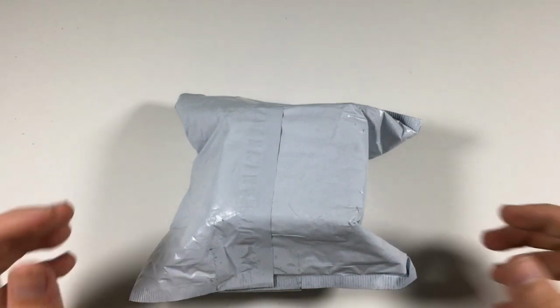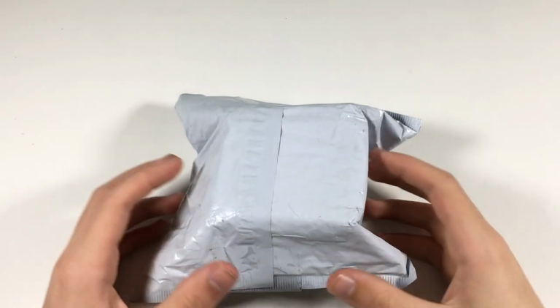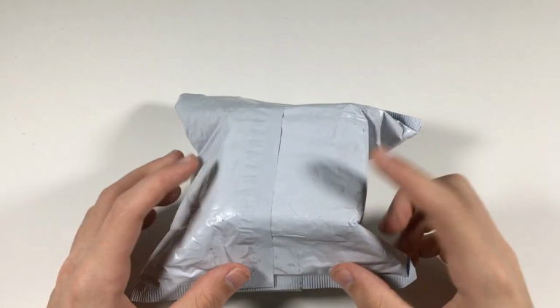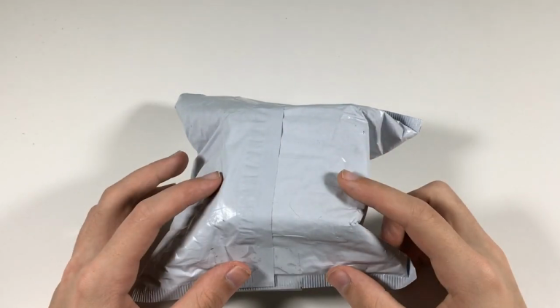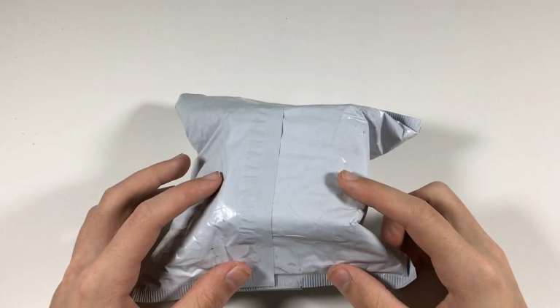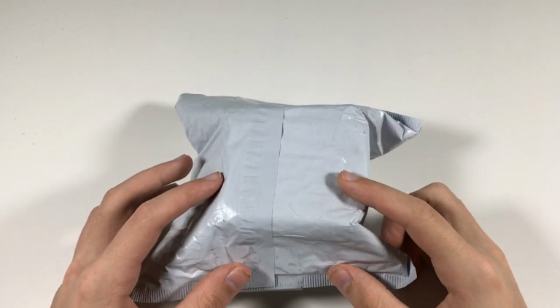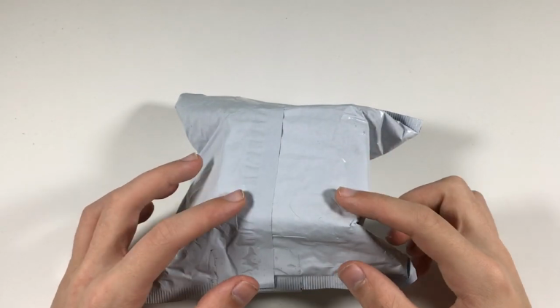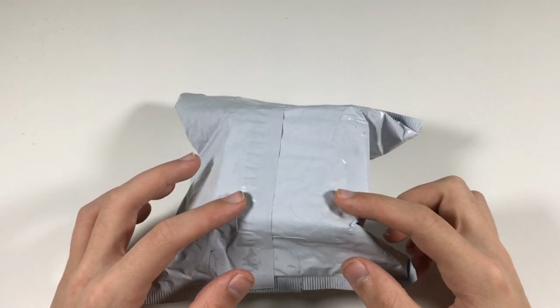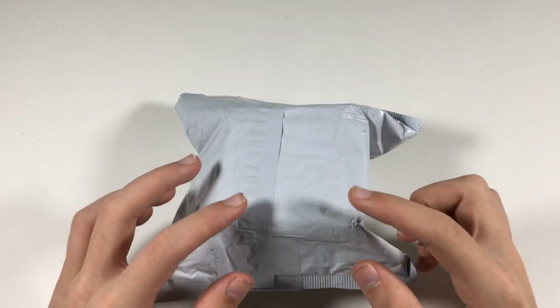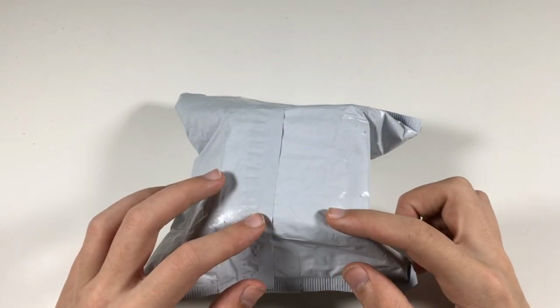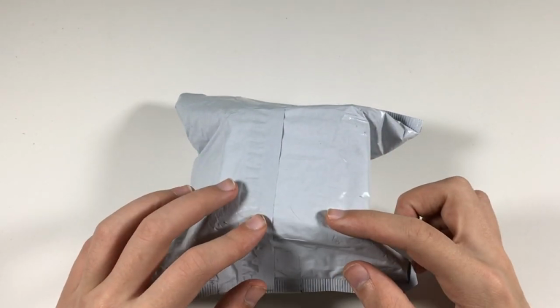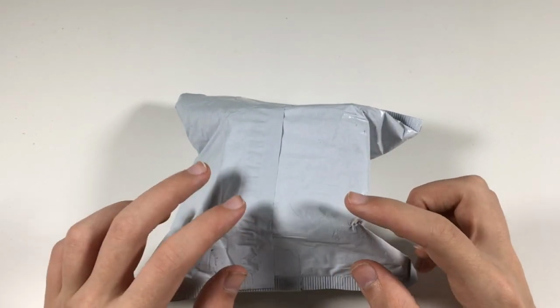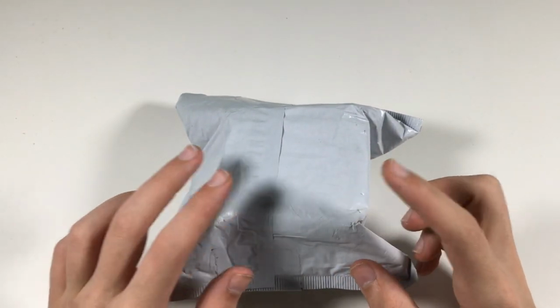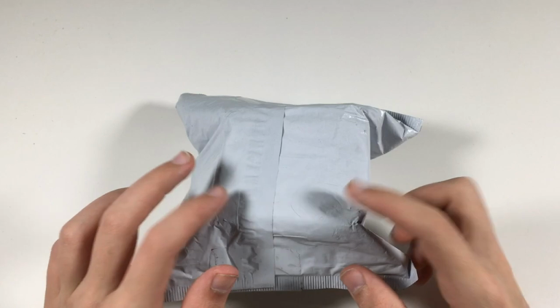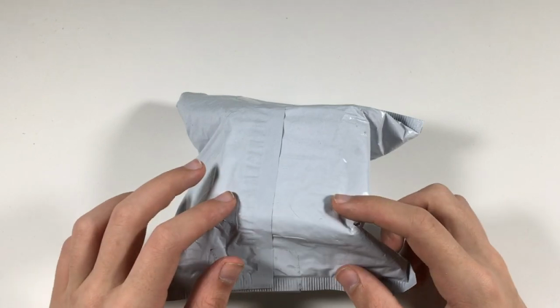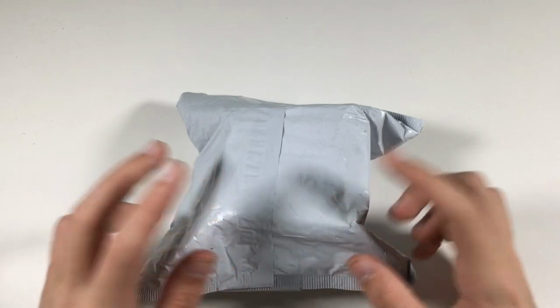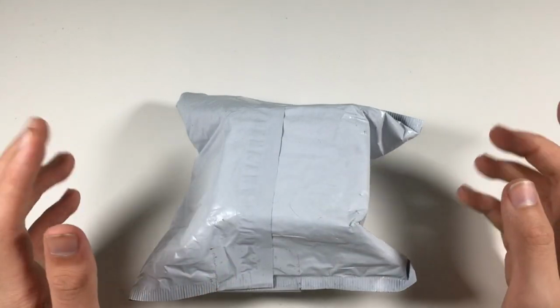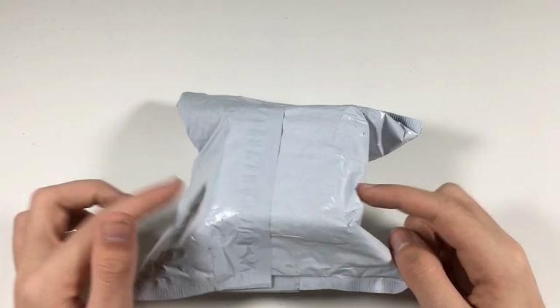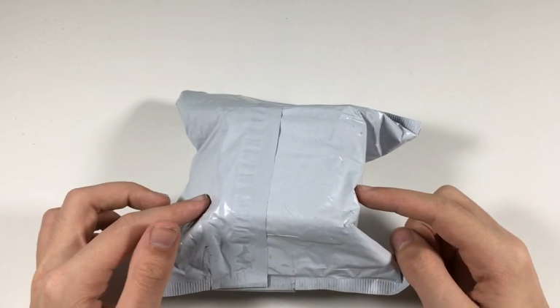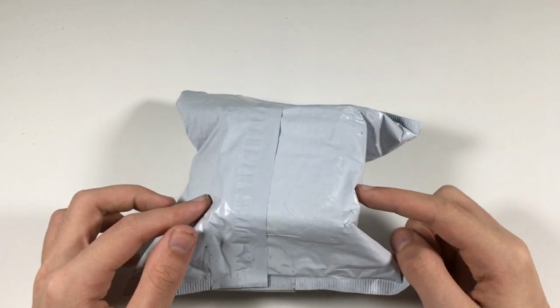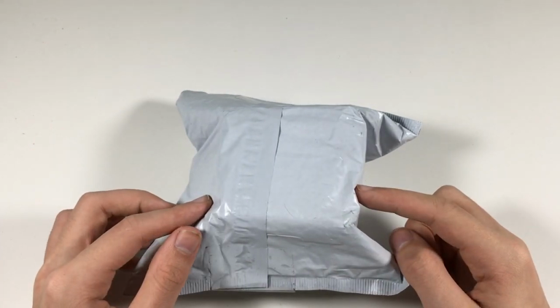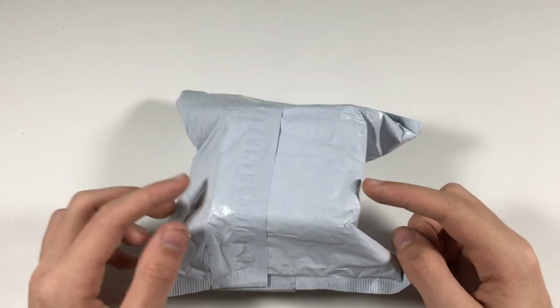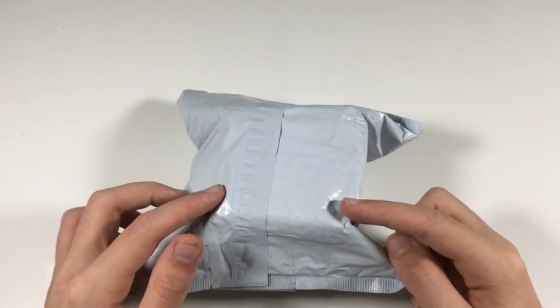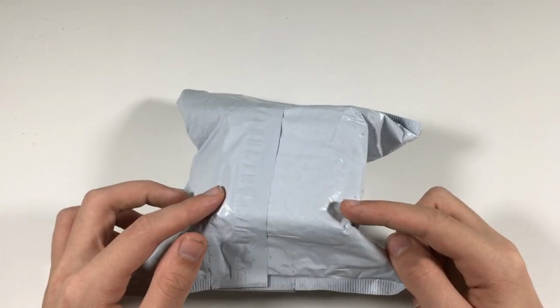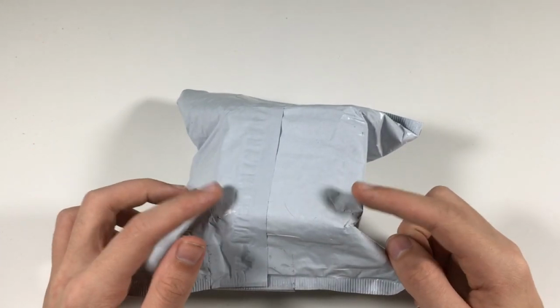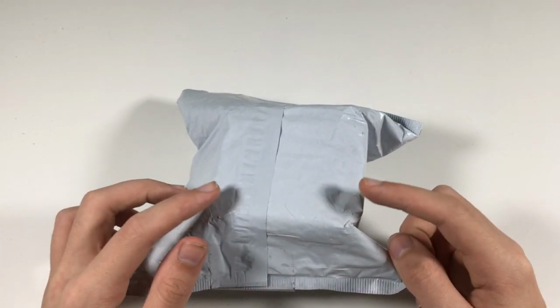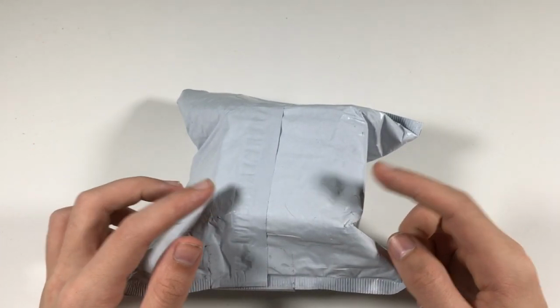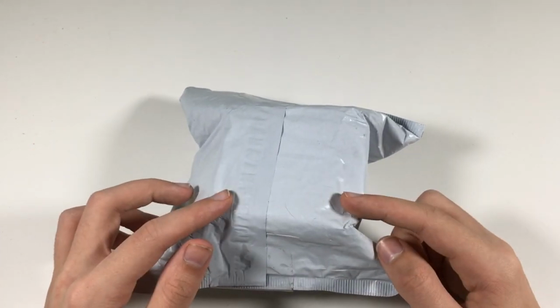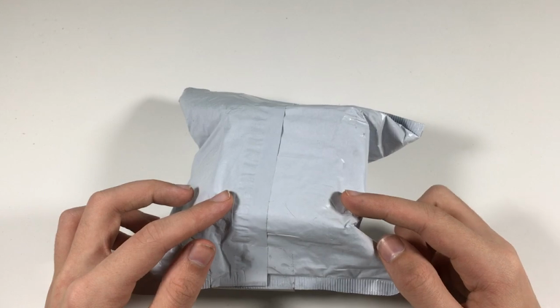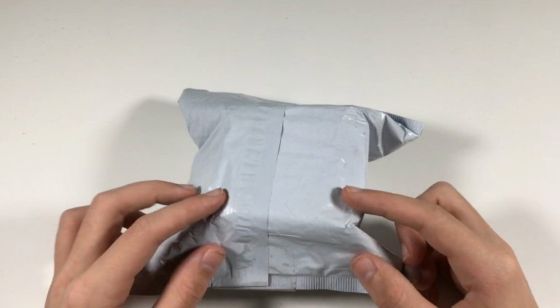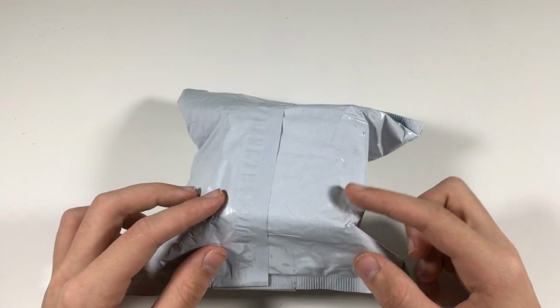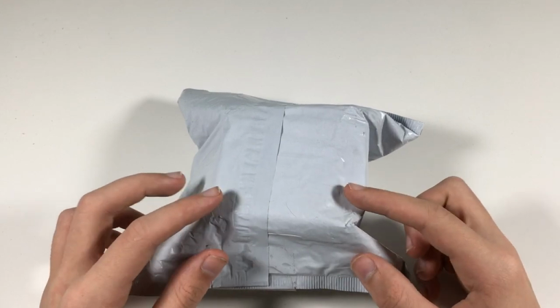Hey everyone, Martian Cubing here, and today we have a mystery unboxing from The Cubicle. I have no idea what puzzle this is — all I know is that the retail value is over $35.